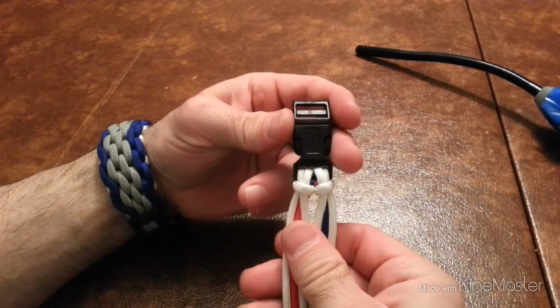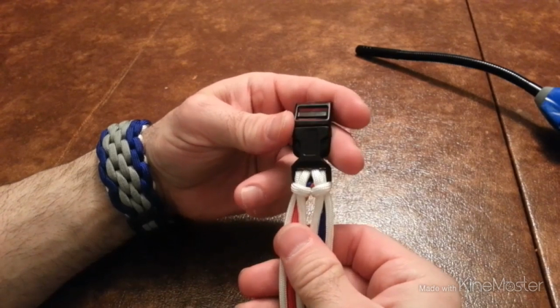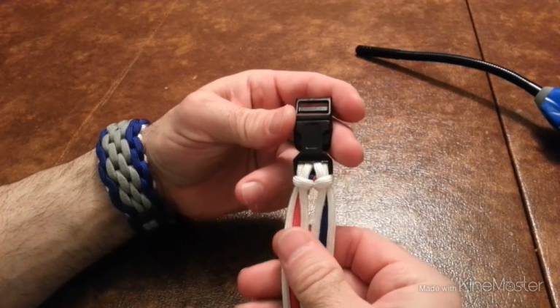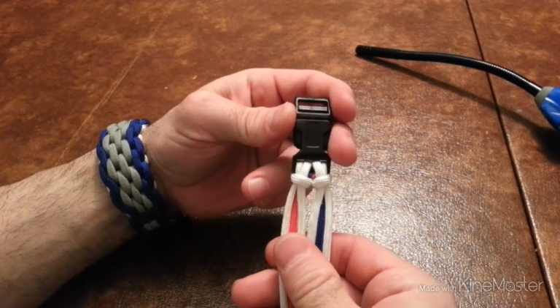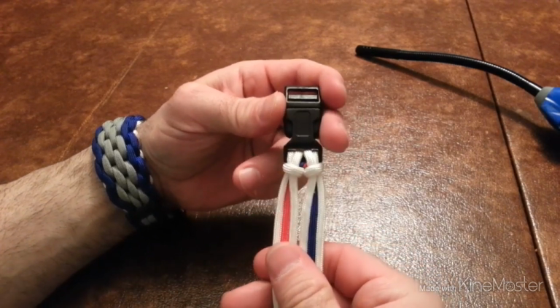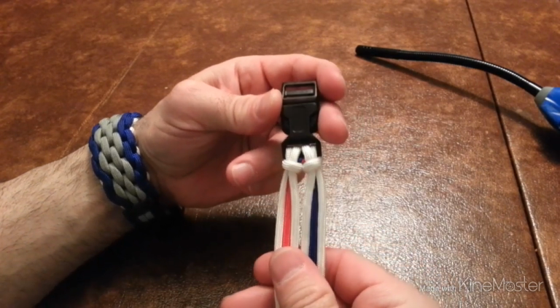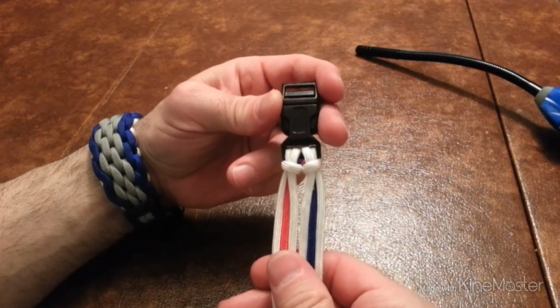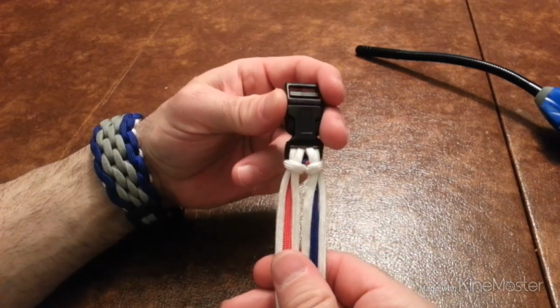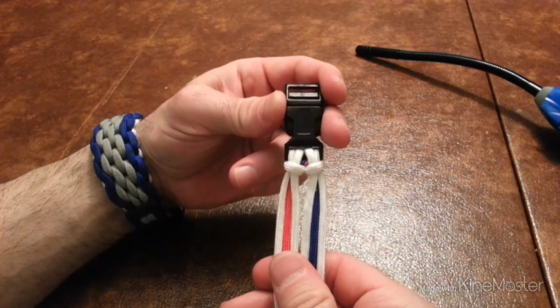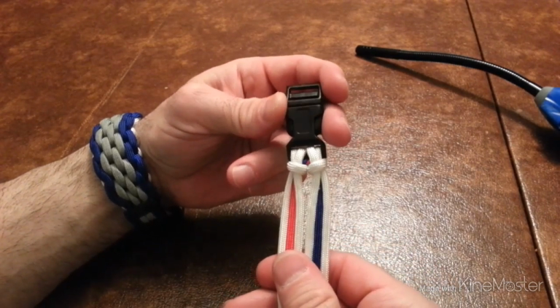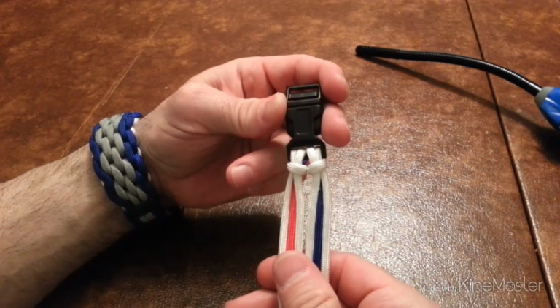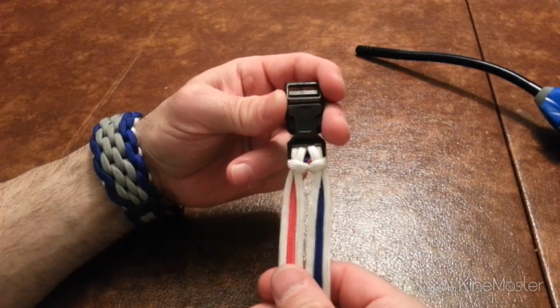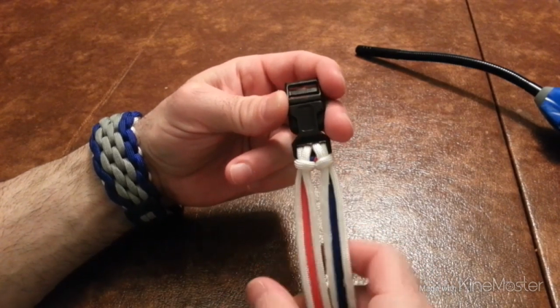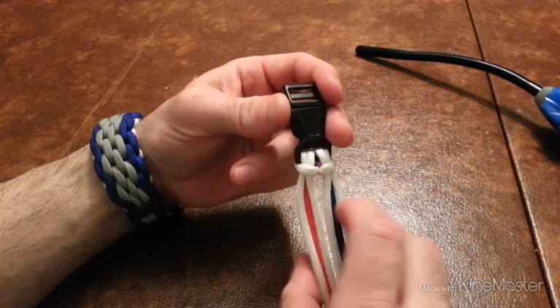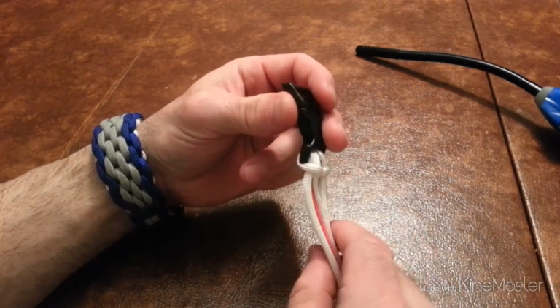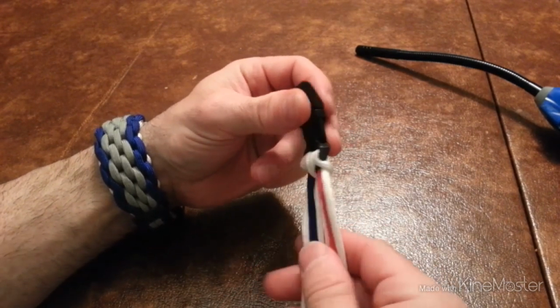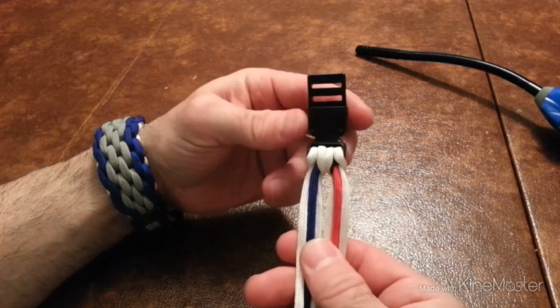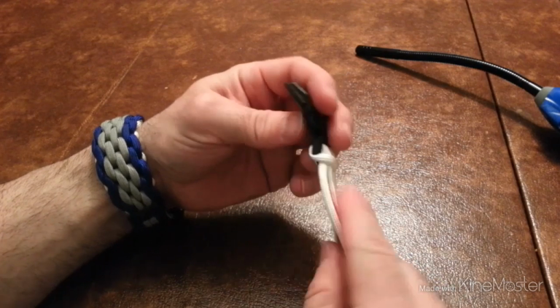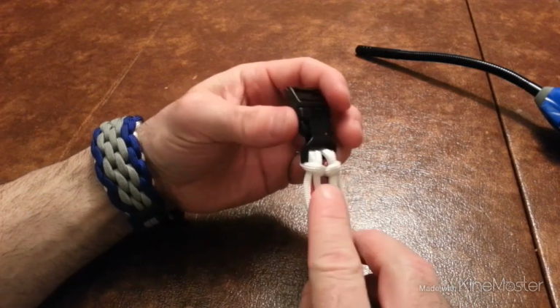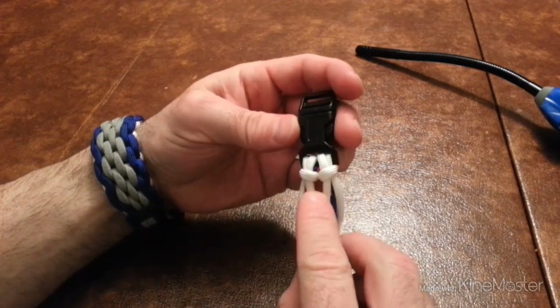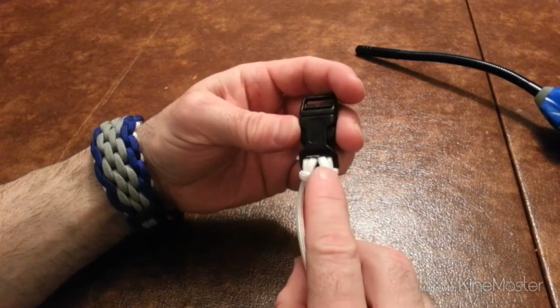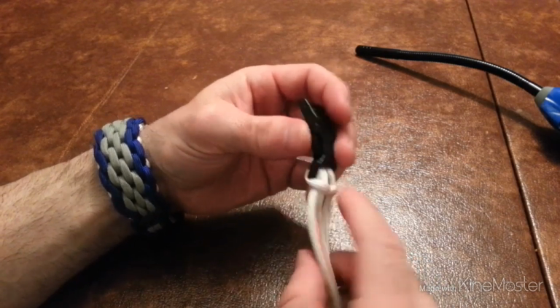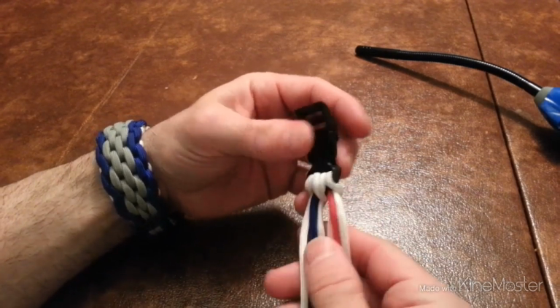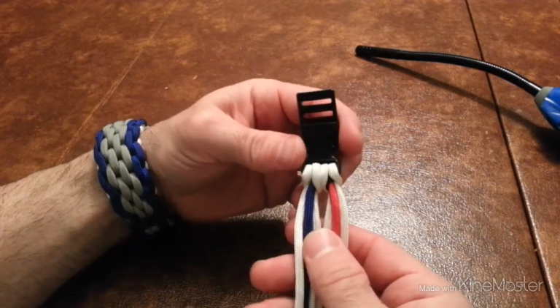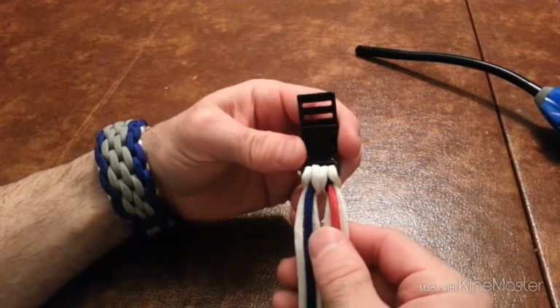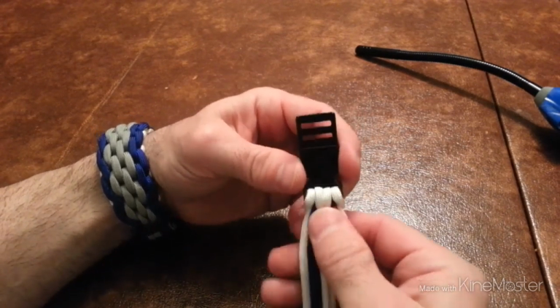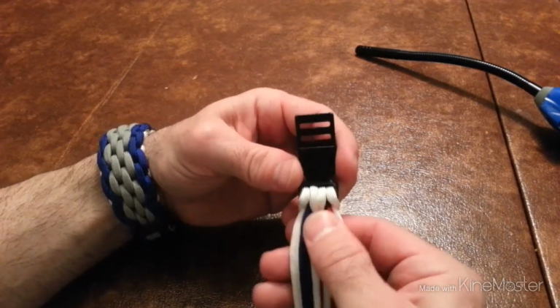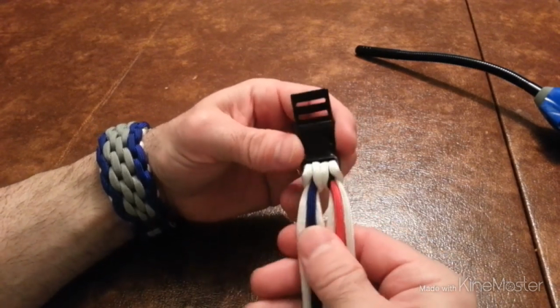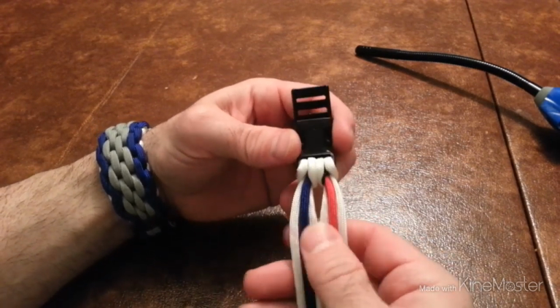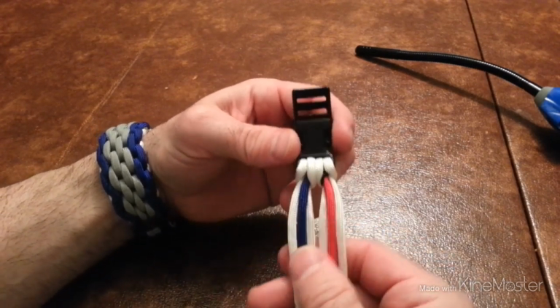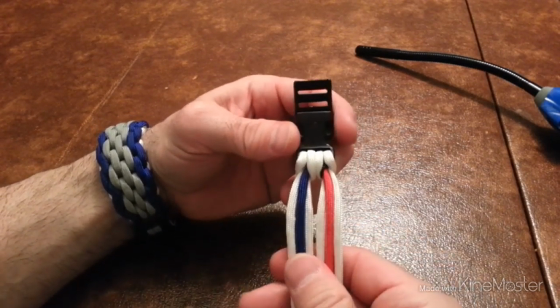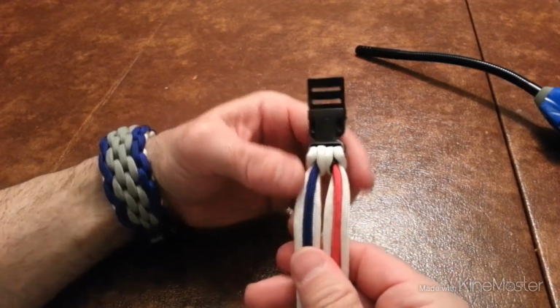Alright, the first thing you want to do is get your buckle all situated. I'm not going to really go into how to attach to the buckle — I'm just going to do the tutorial on the Chainmail.